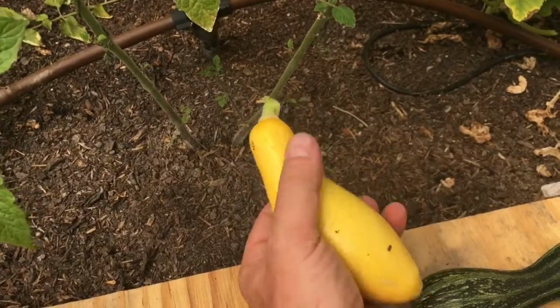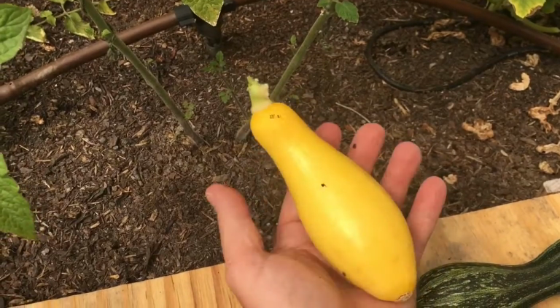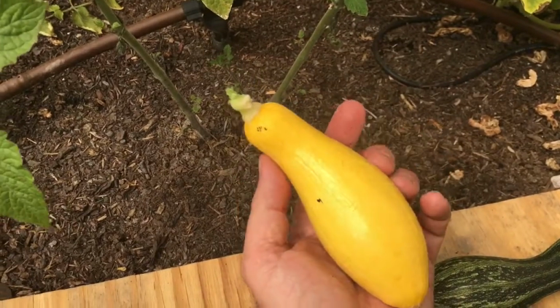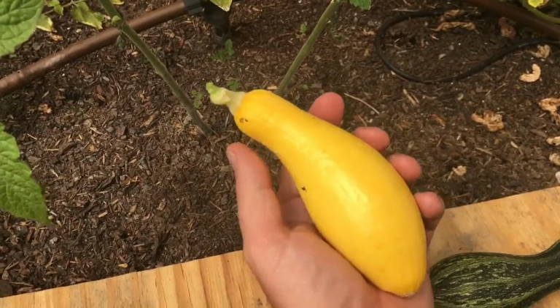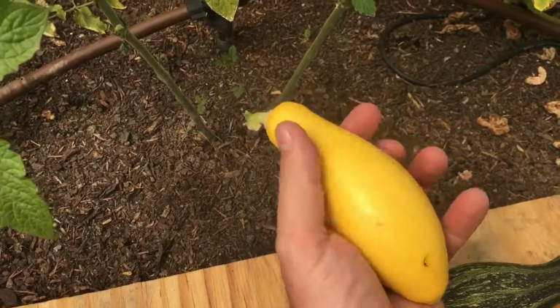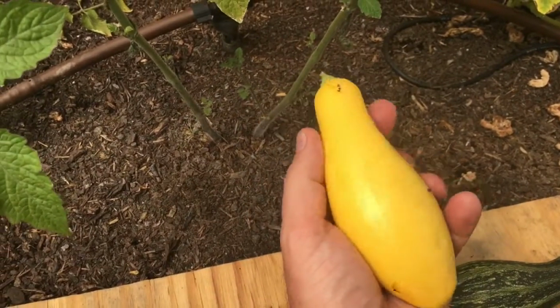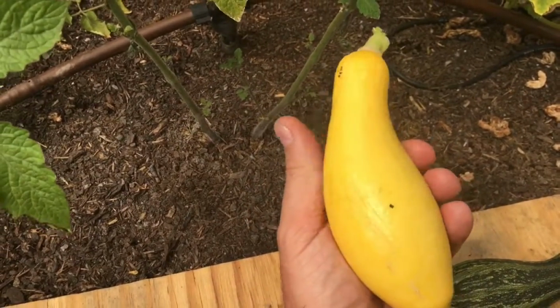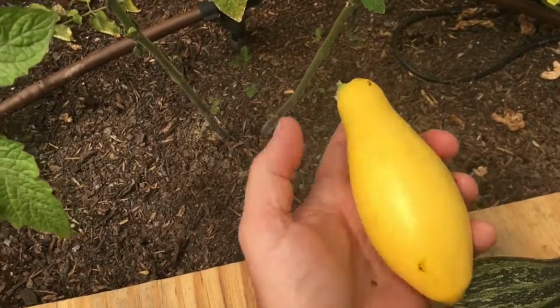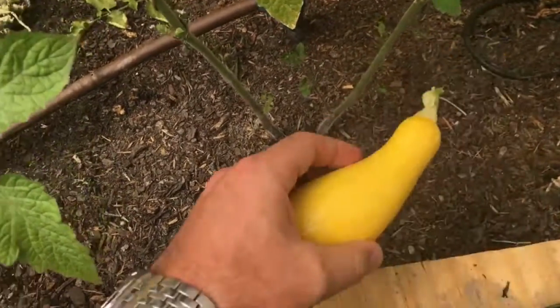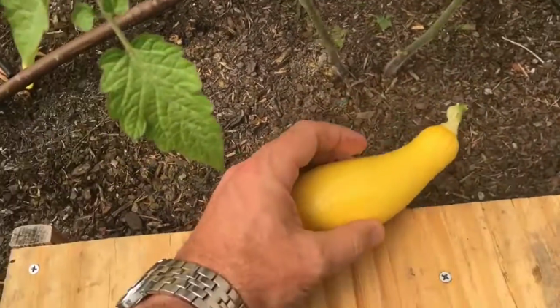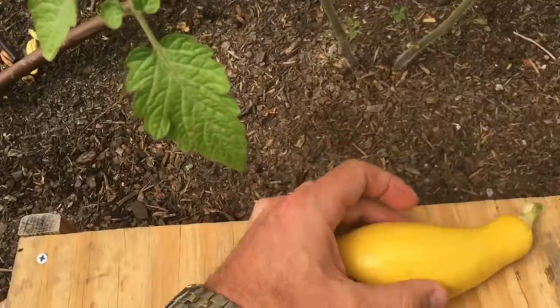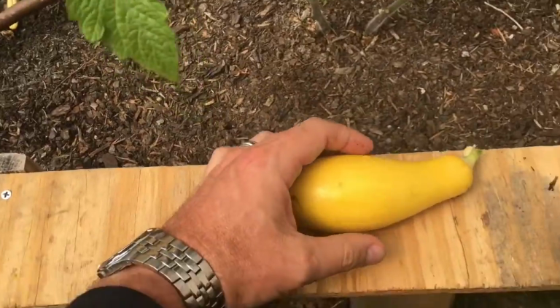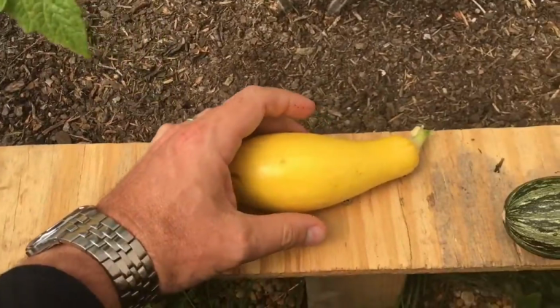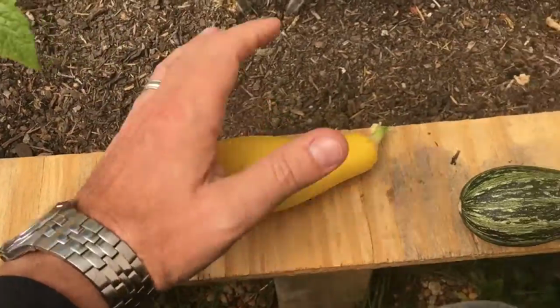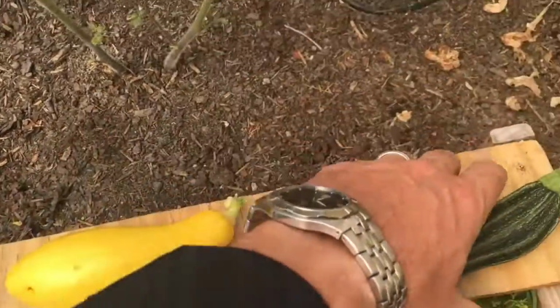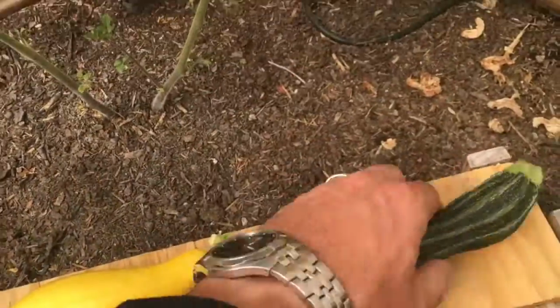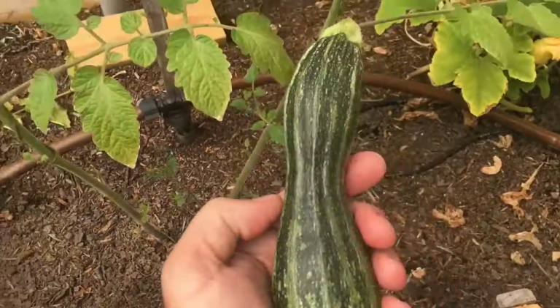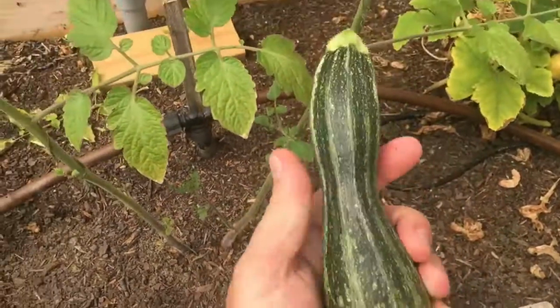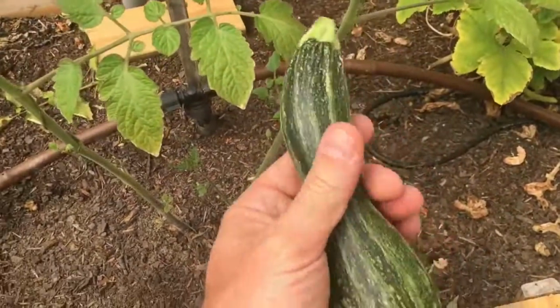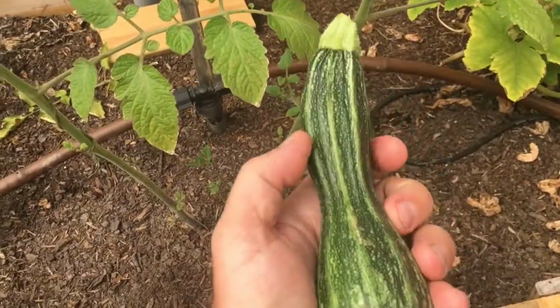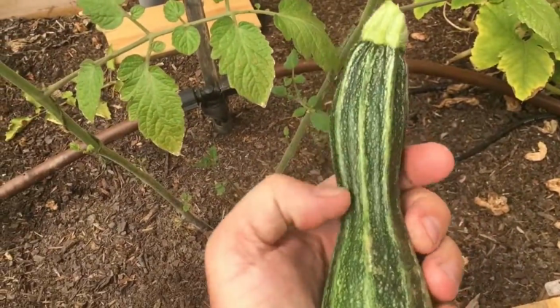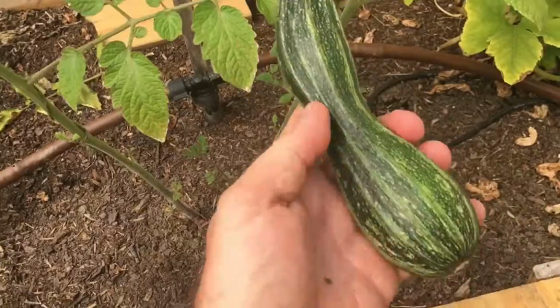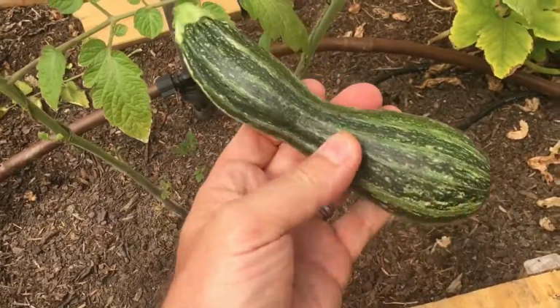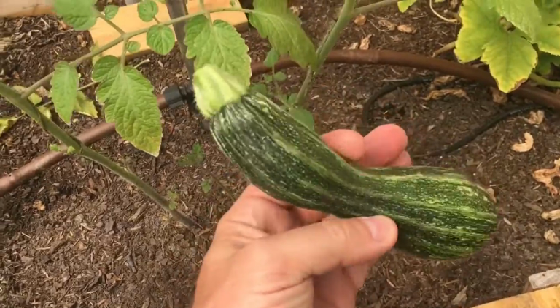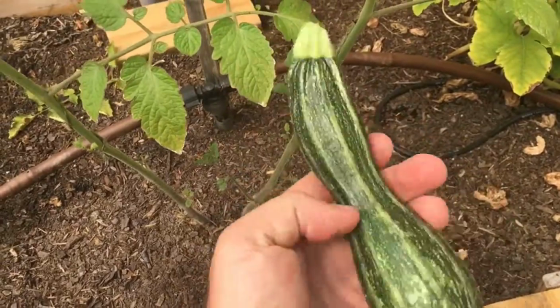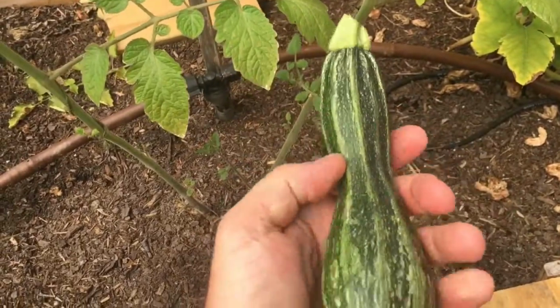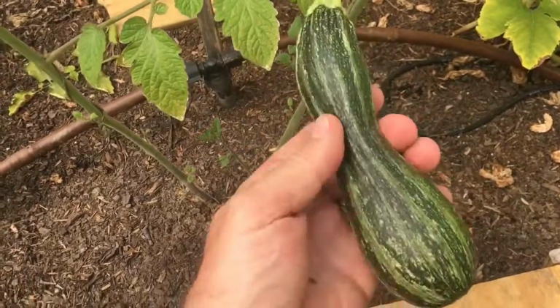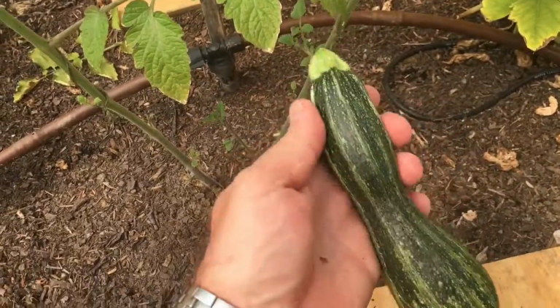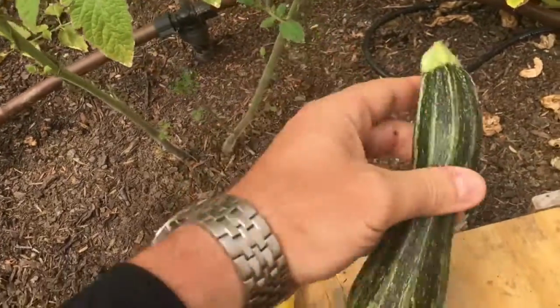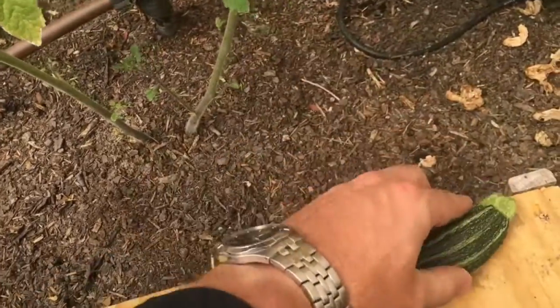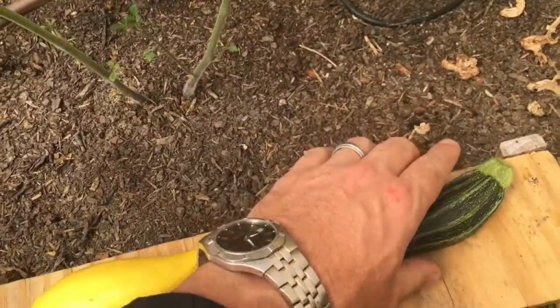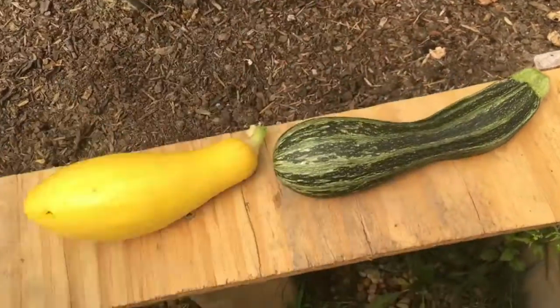About three to five inches on the early prolific — that's a good size, and if you buy them in the store that's about the size they come. That's my best one yet. And then the zucchini — obviously it came out a little weird, but it'll still cook up and eat well, and it's one of my bigger ones as well.